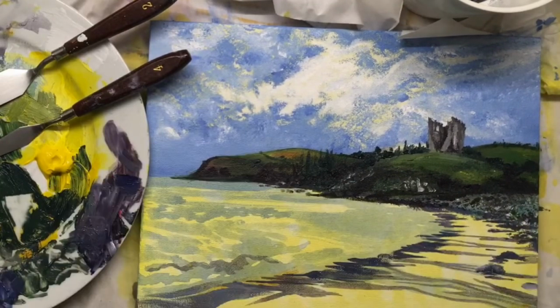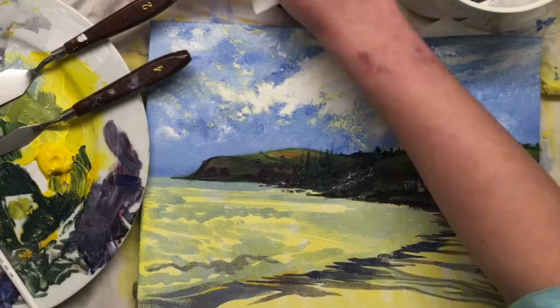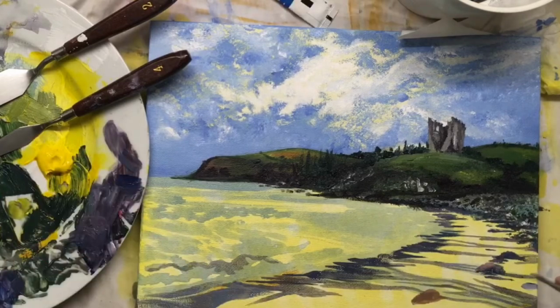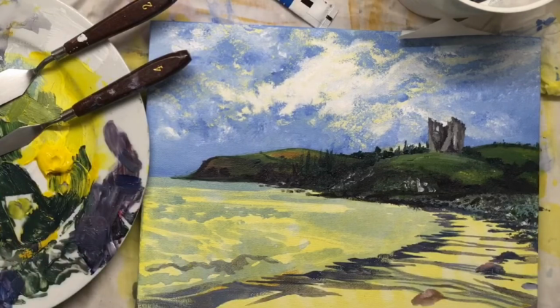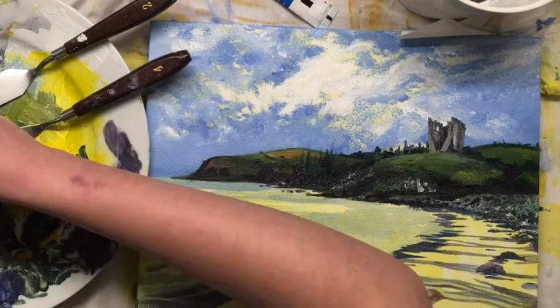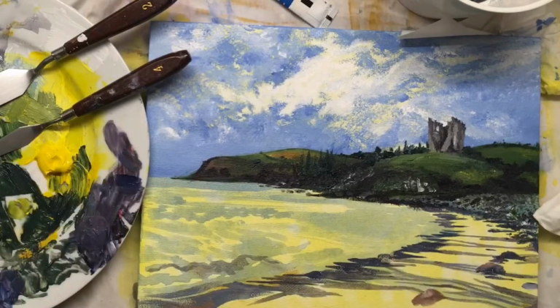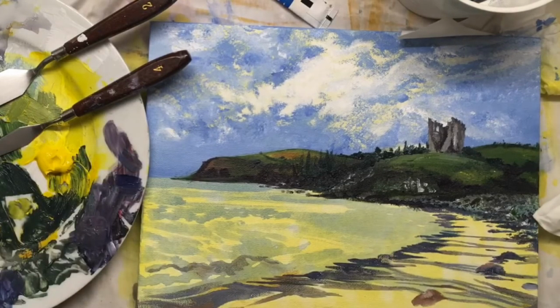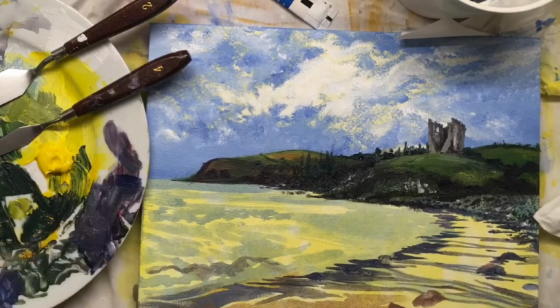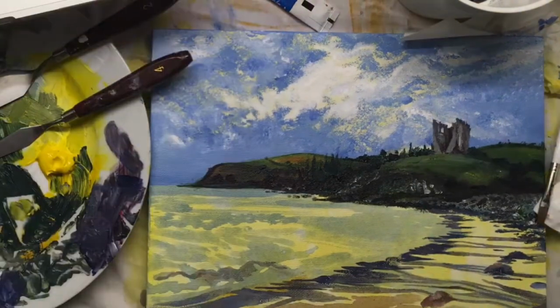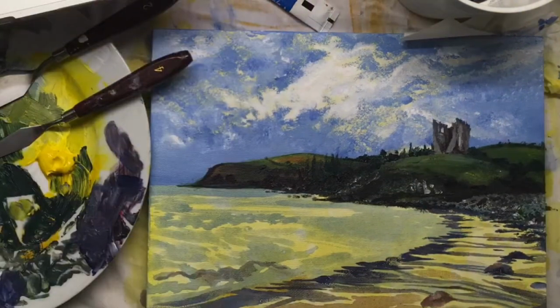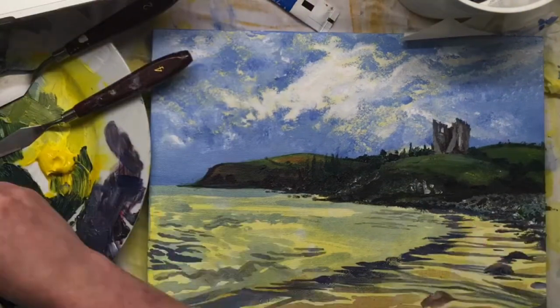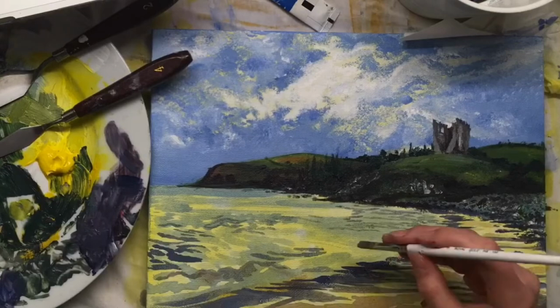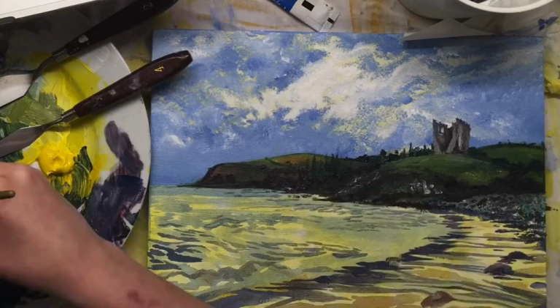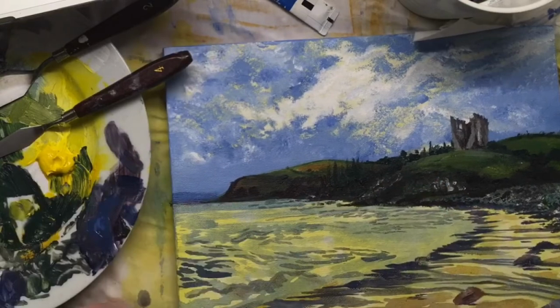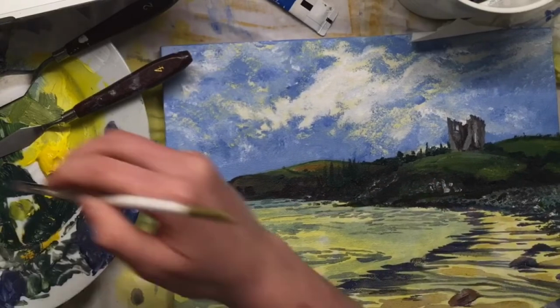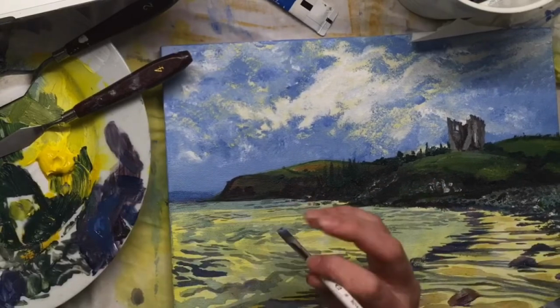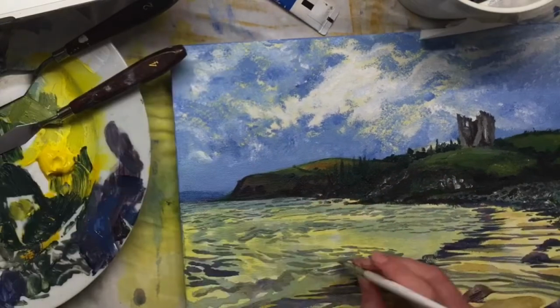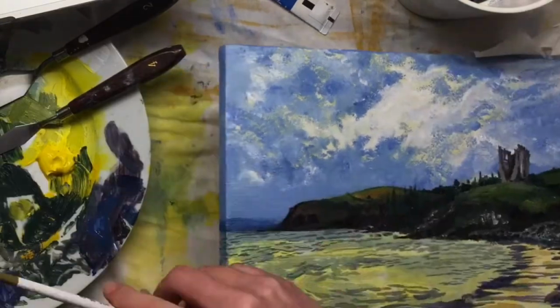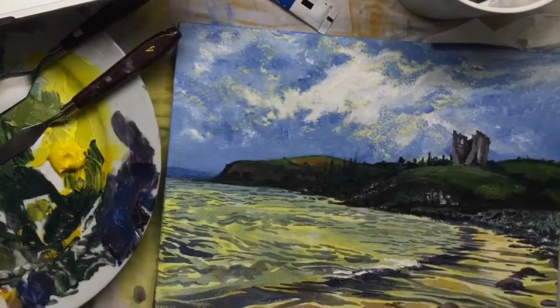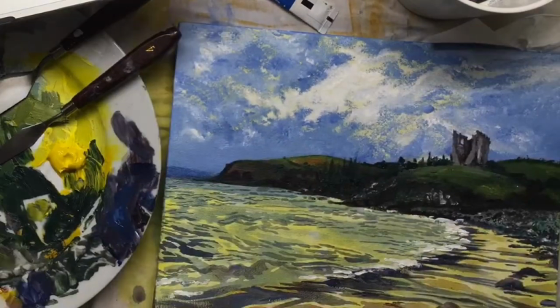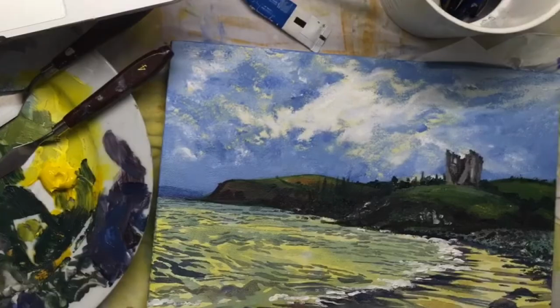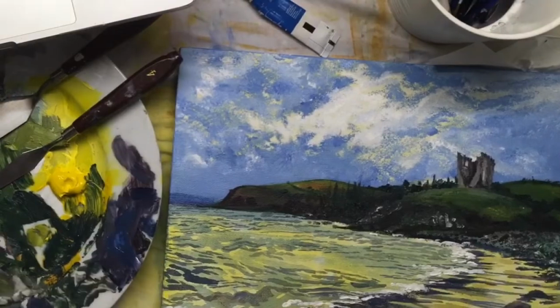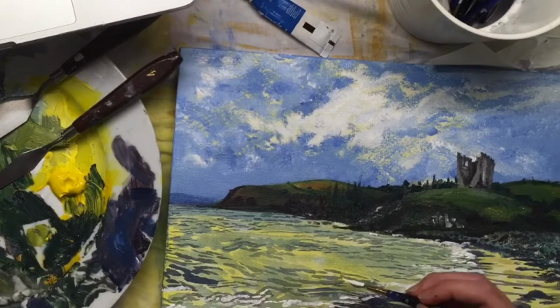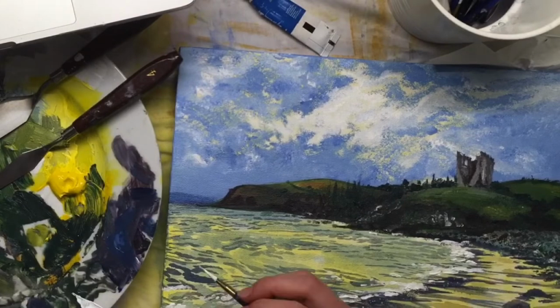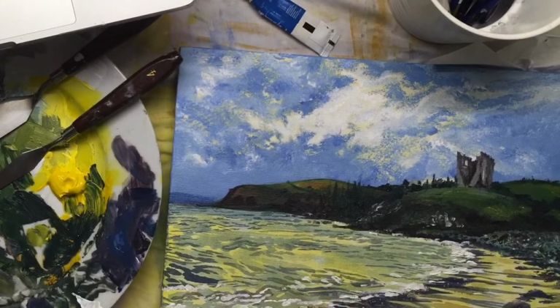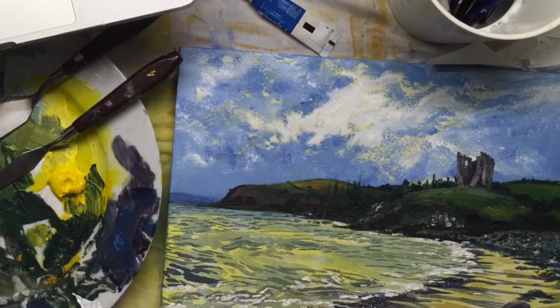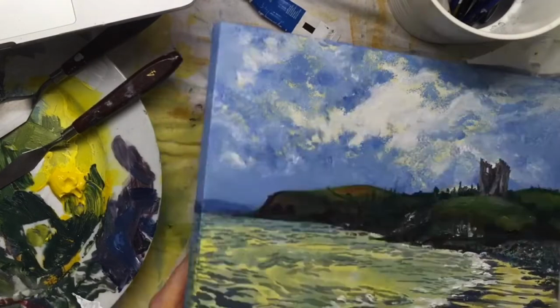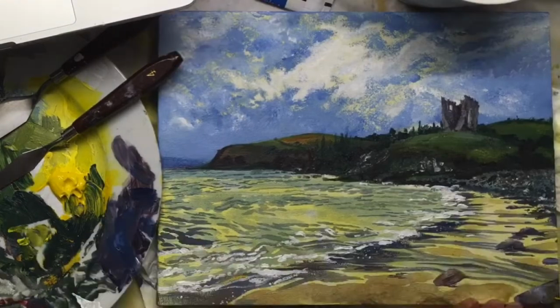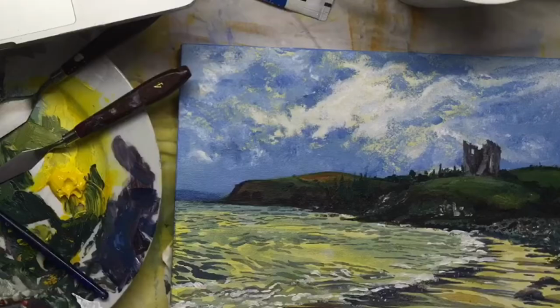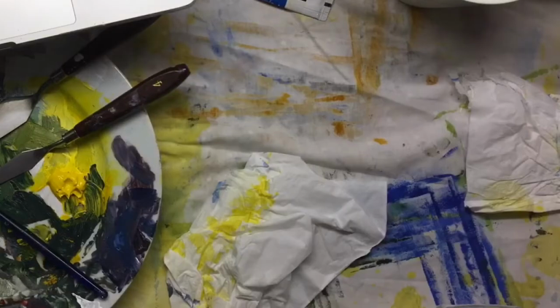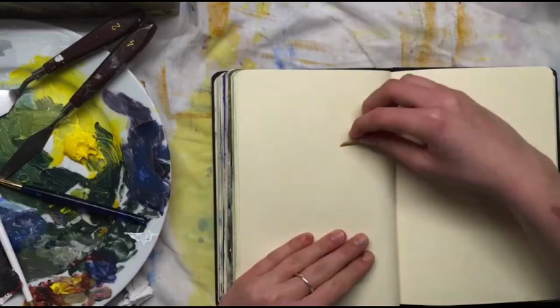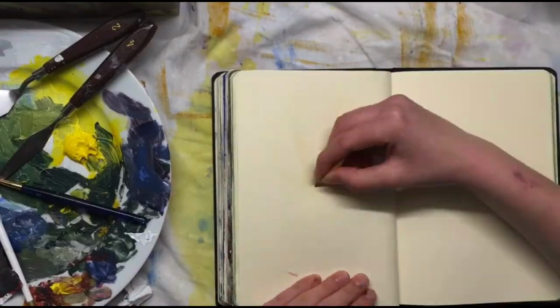It's probably just because of the reference, but I really like the composition in this too — everything's pulling the eye towards the castle. The sweep of the beach is like an arrow going upwards, and then the castle is the most delicate and detailed thing, so that really draws you to it as well.